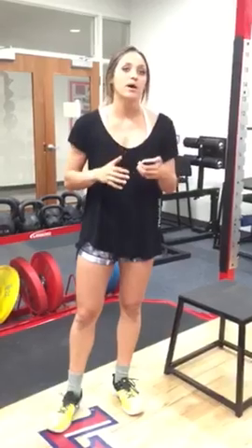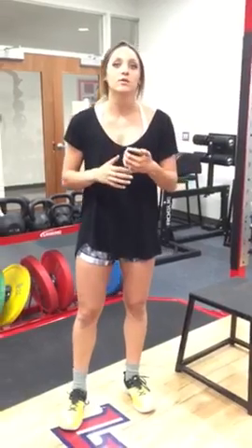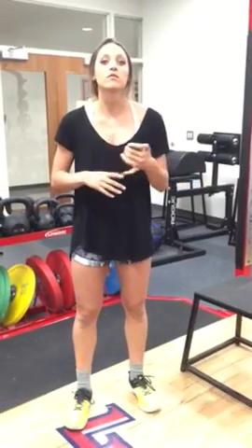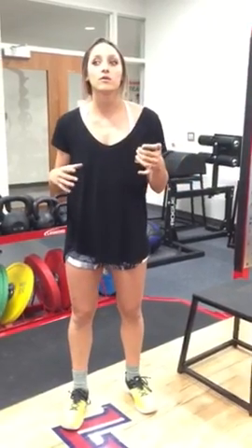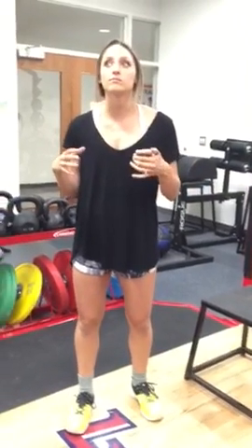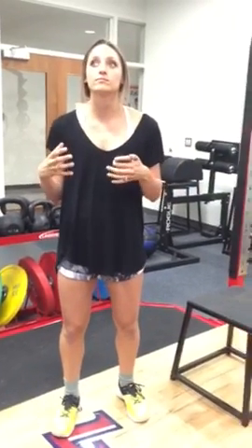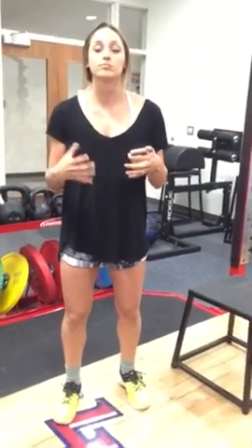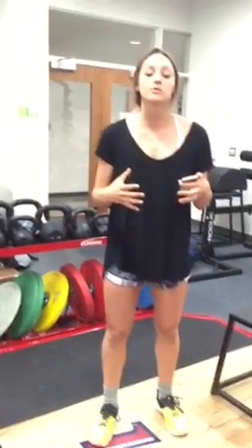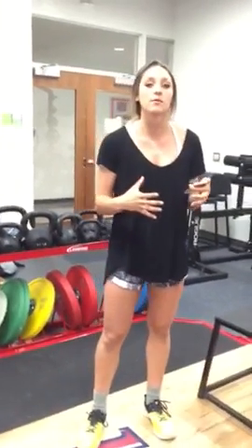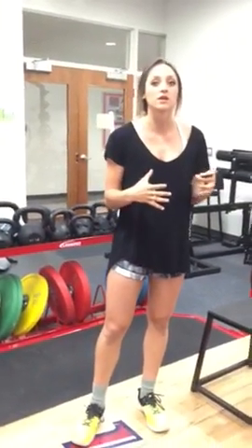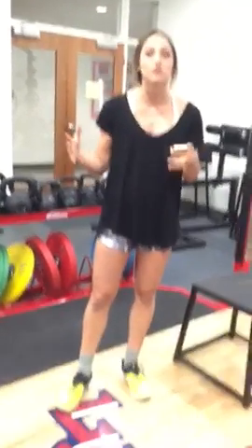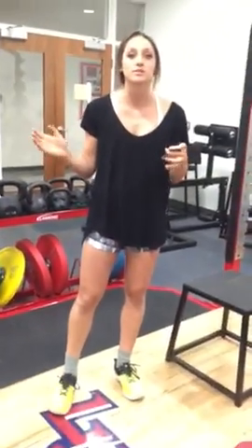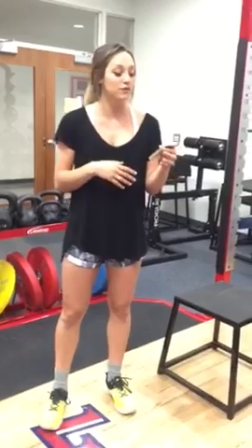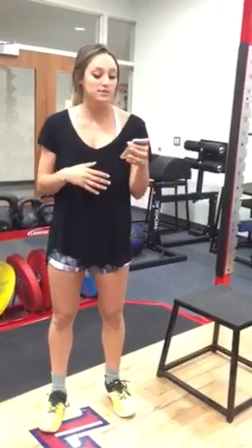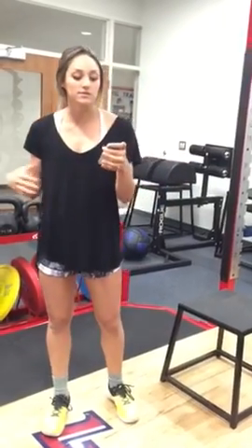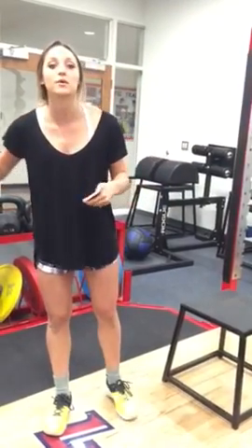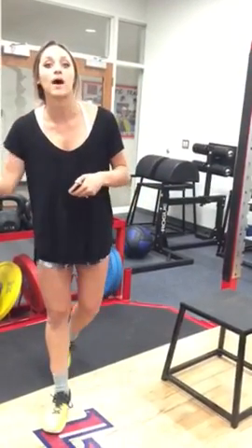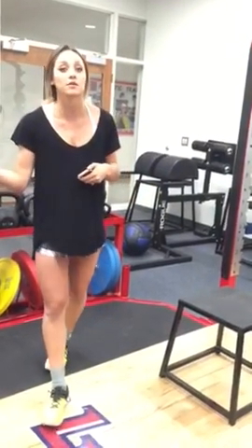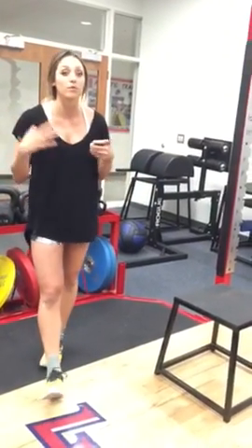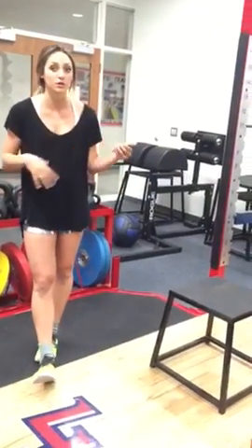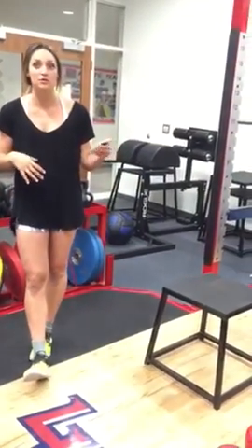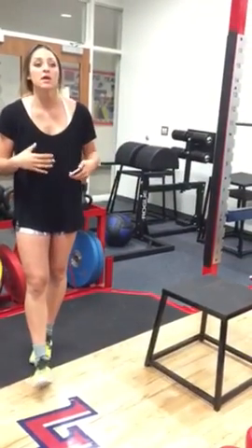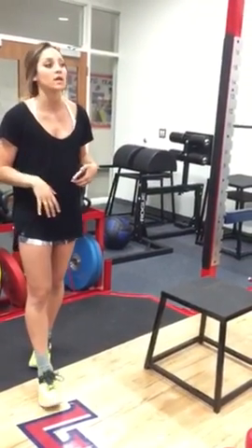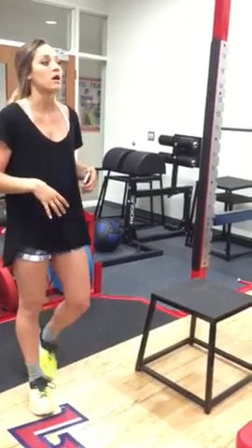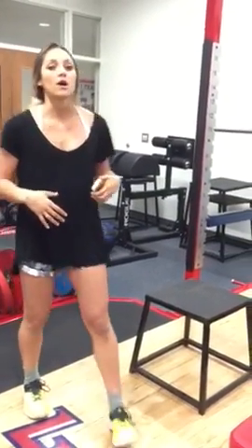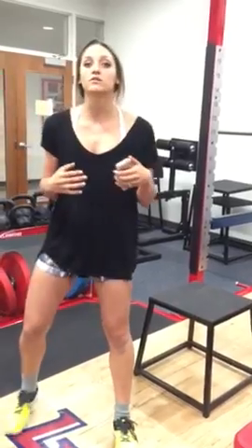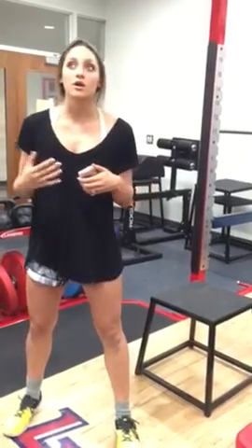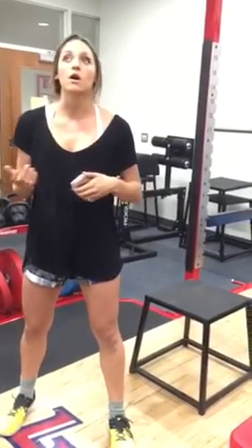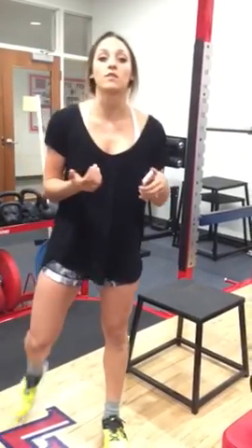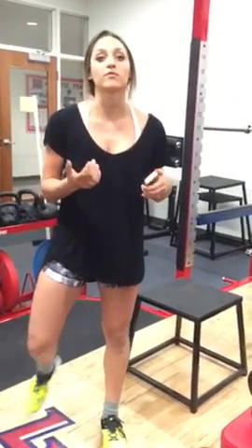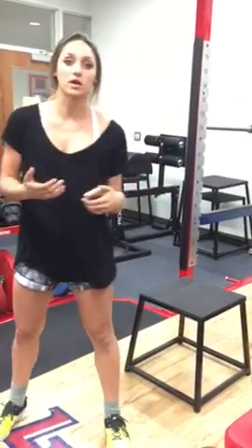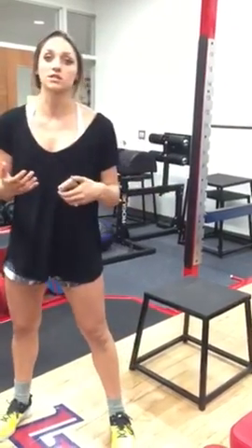One of the principles that we know to be true in exercise science is that we need bilateral before unilateral — meaning we do not go on one leg before we're good on two.